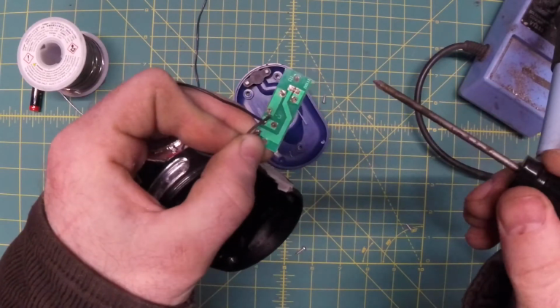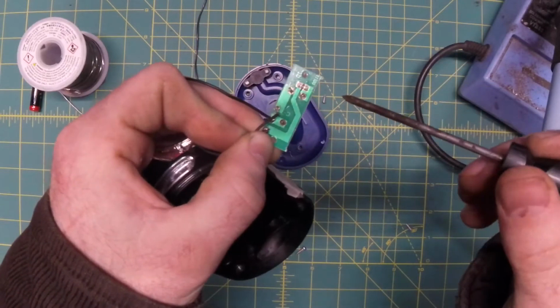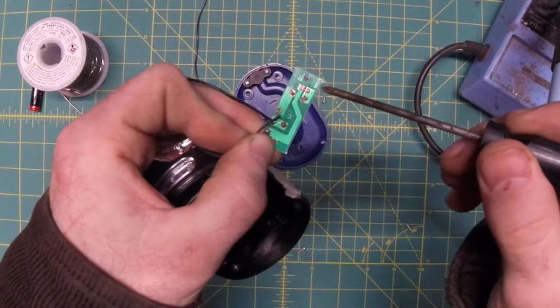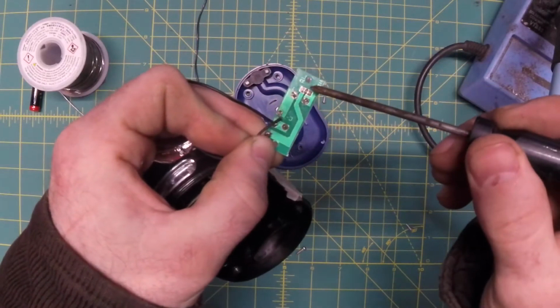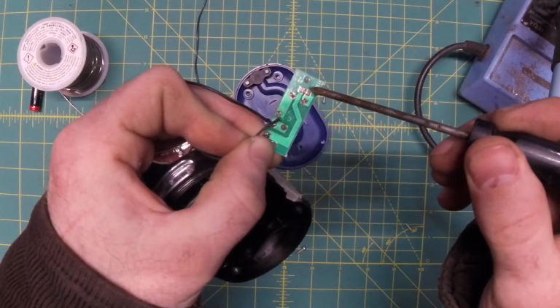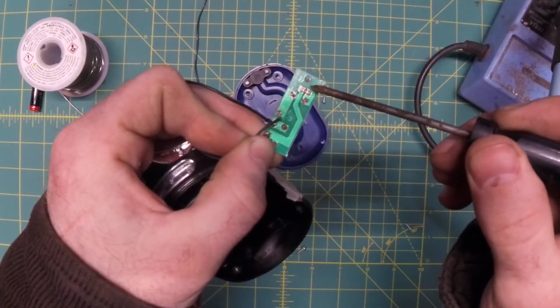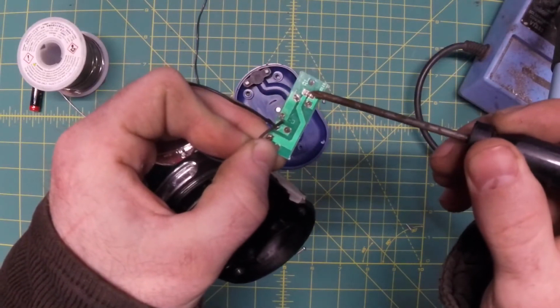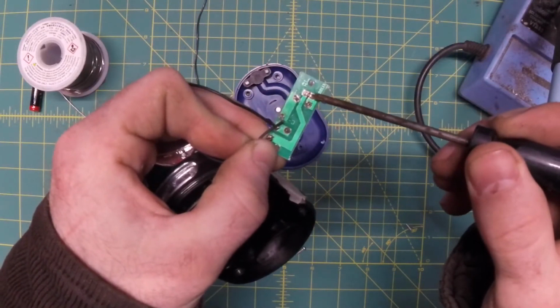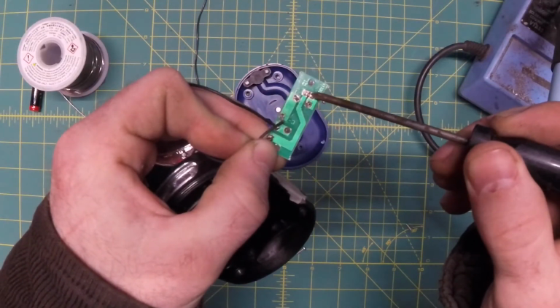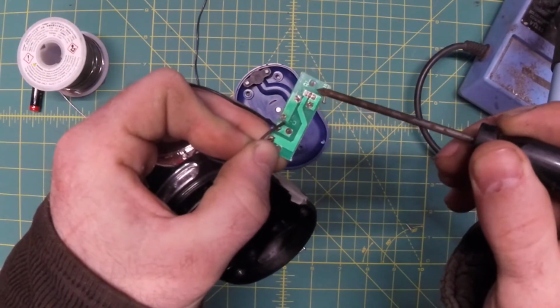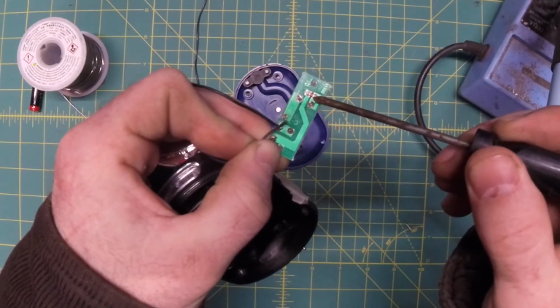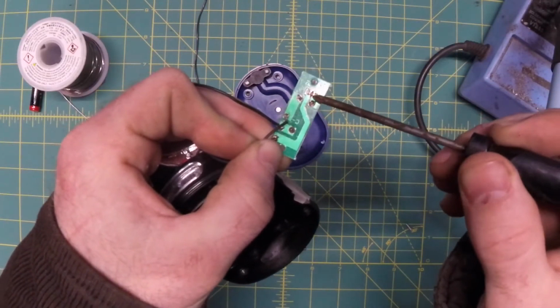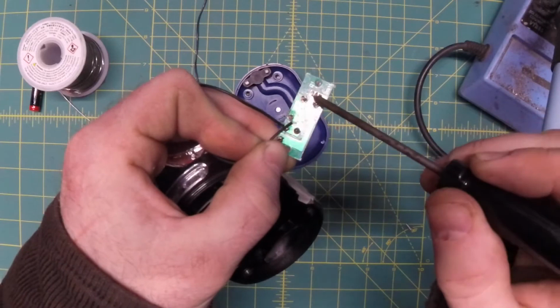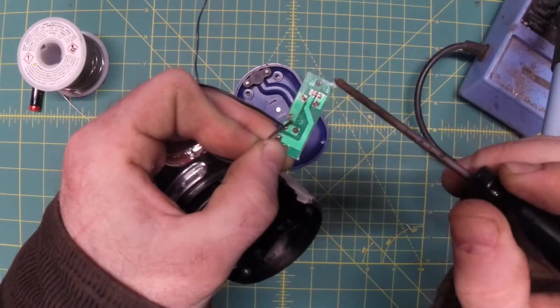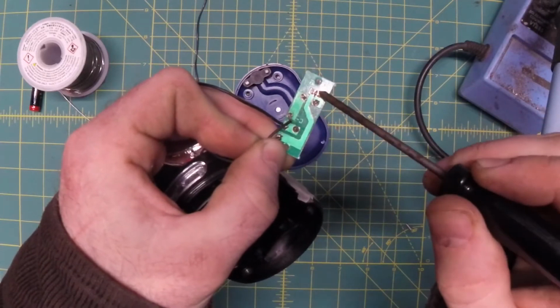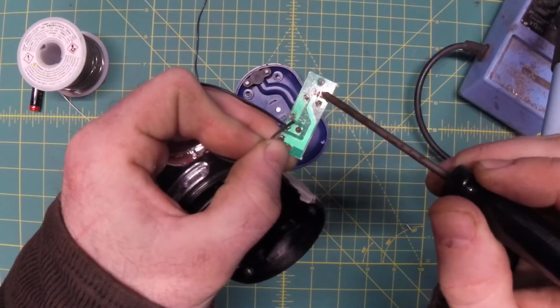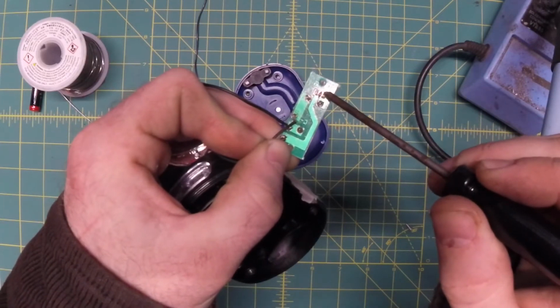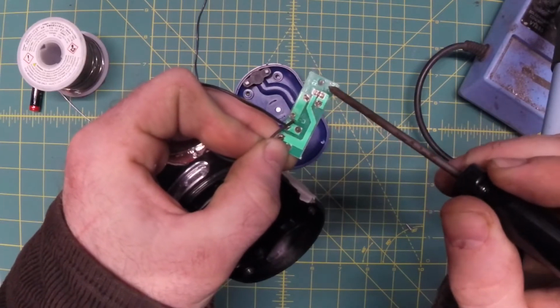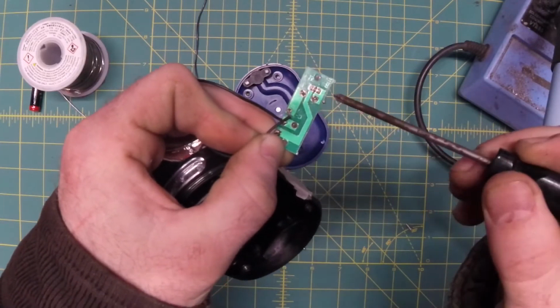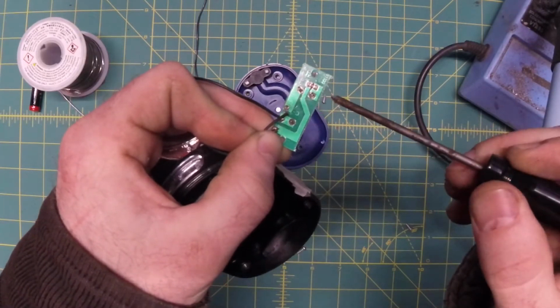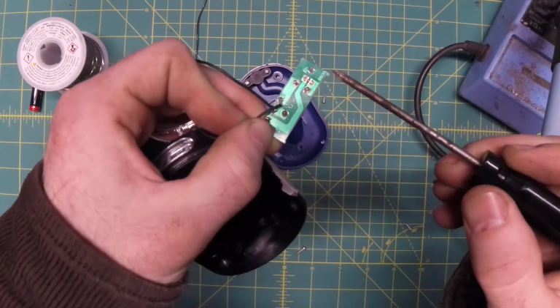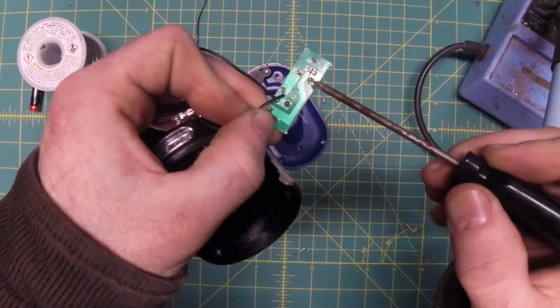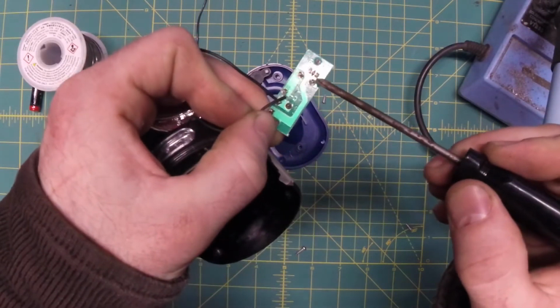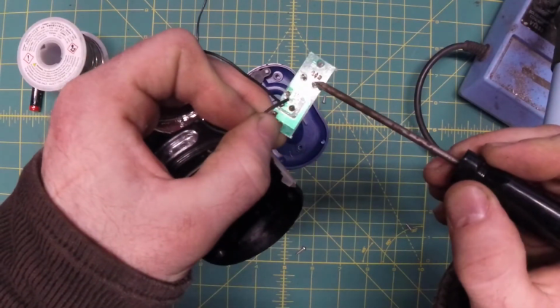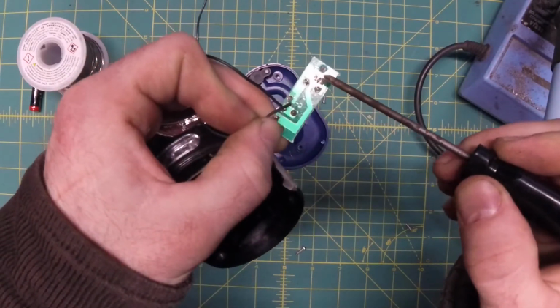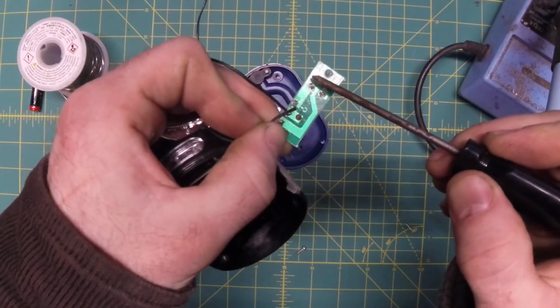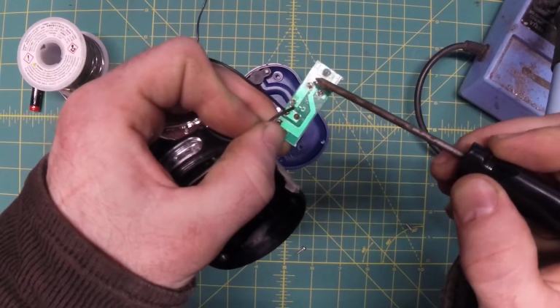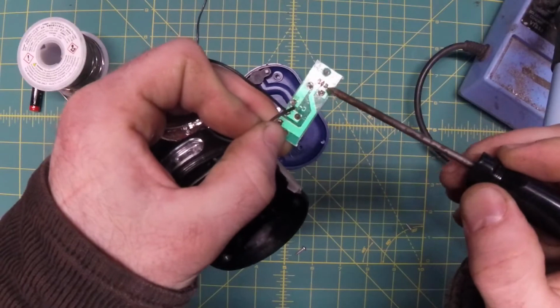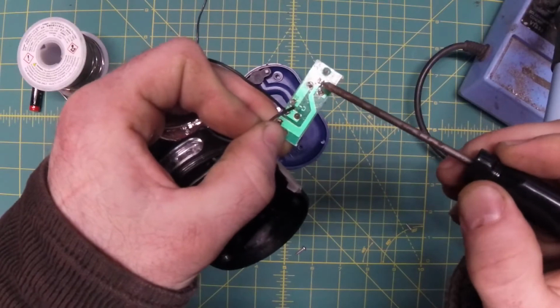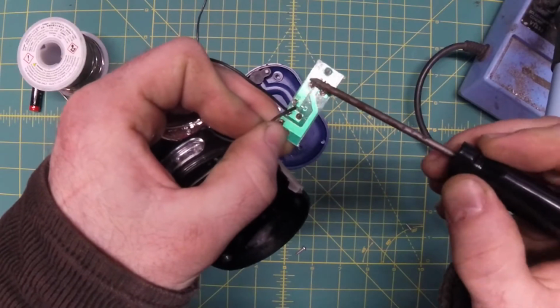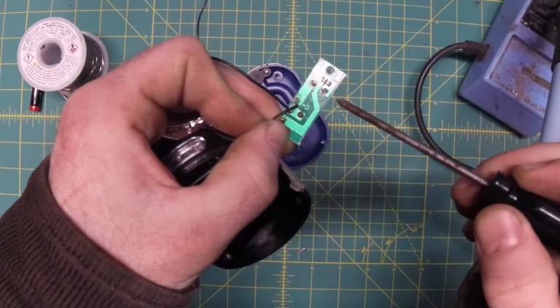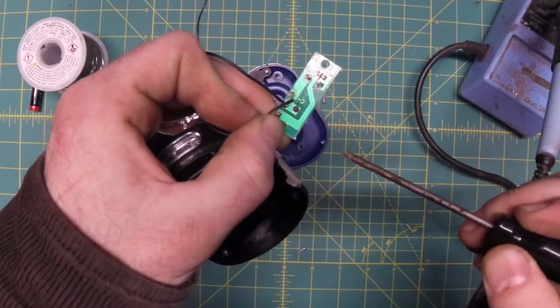So what we're going to do first is take this resistor completely out of the circuit, and then we're going to make a little jumper between positions one and three with some wire.